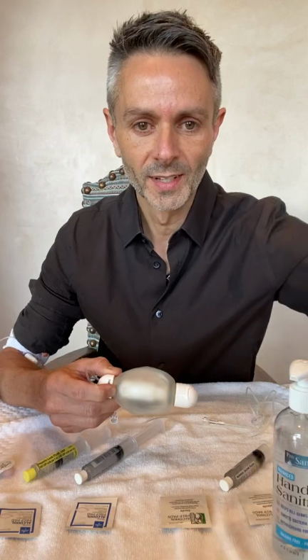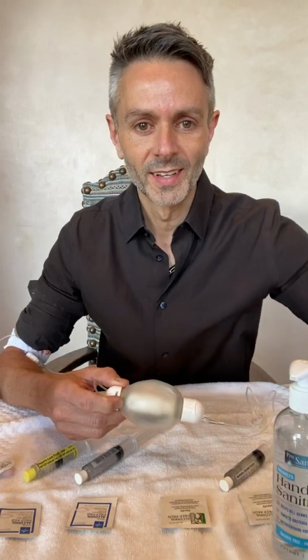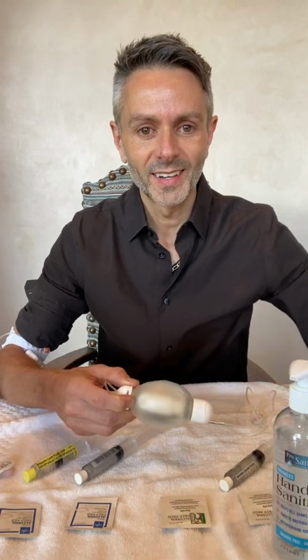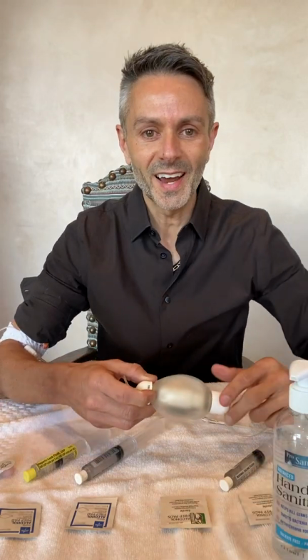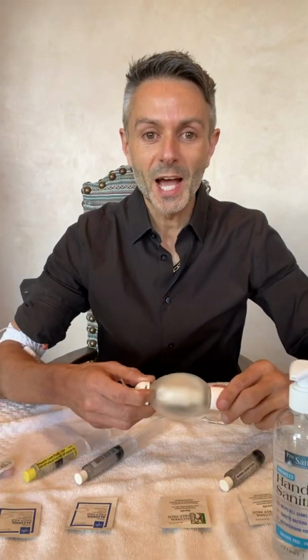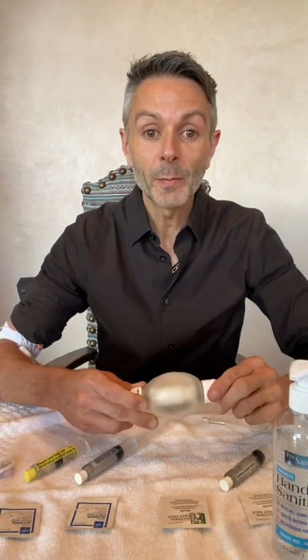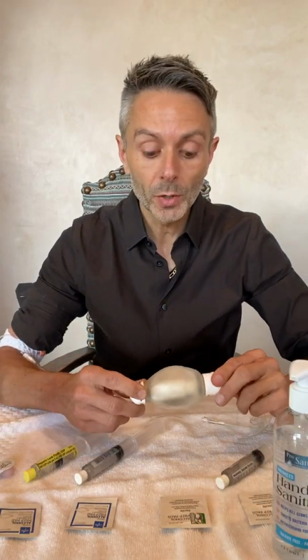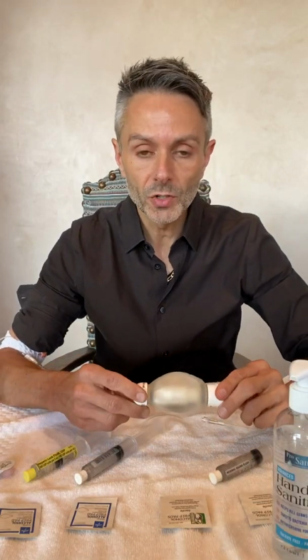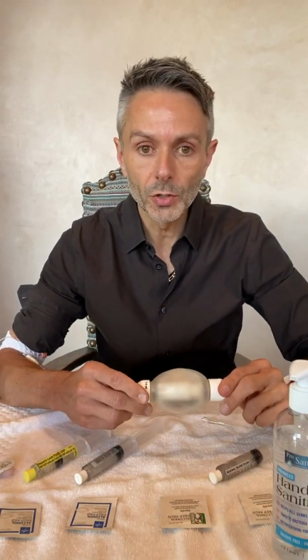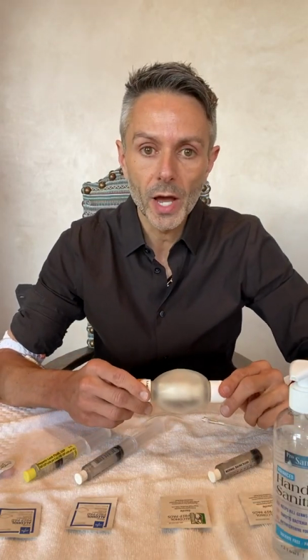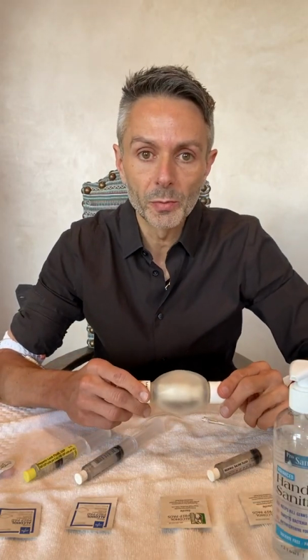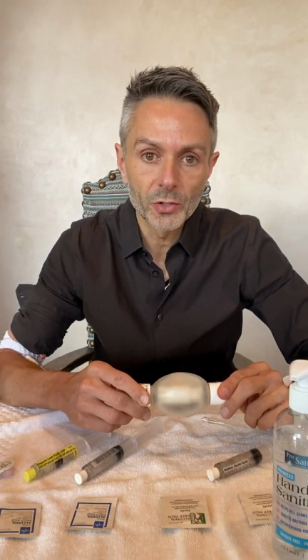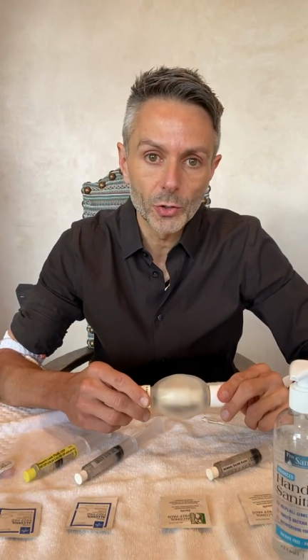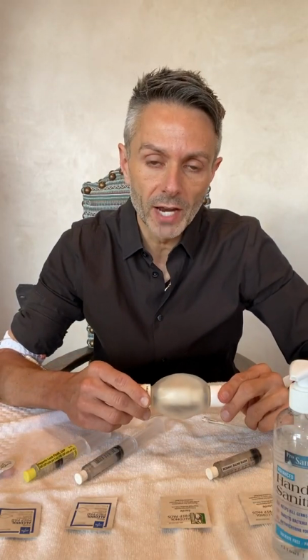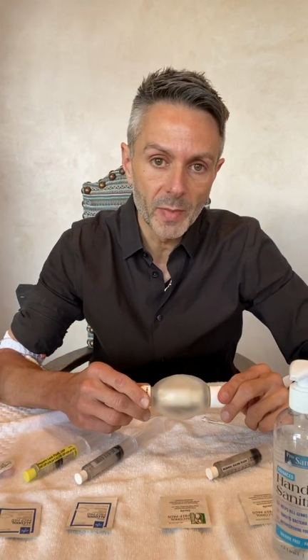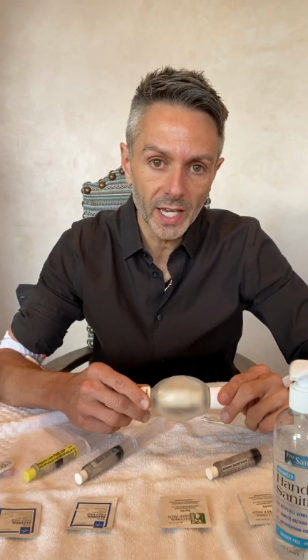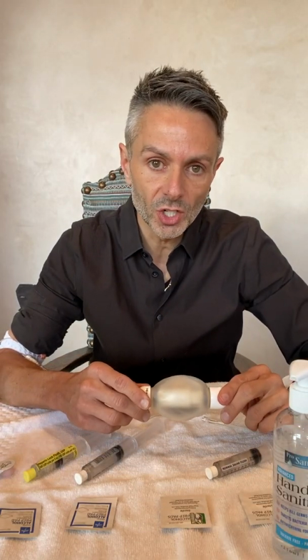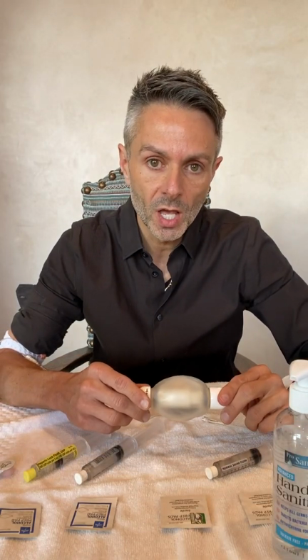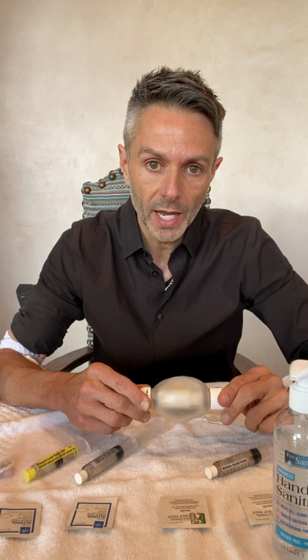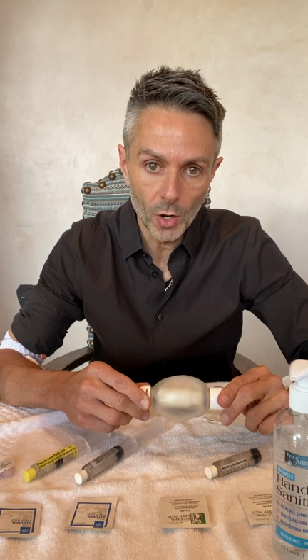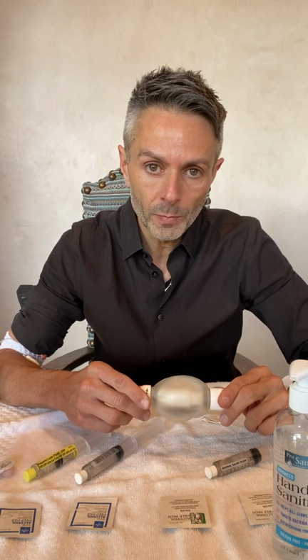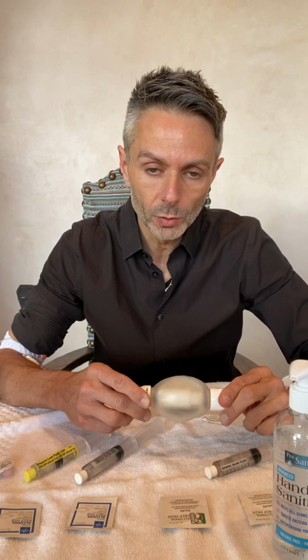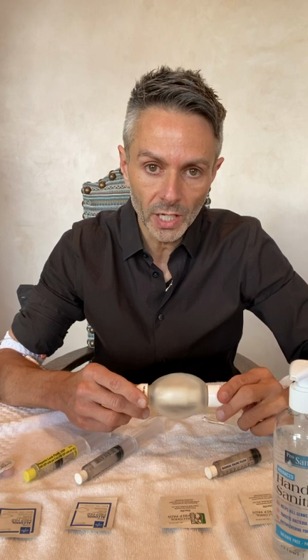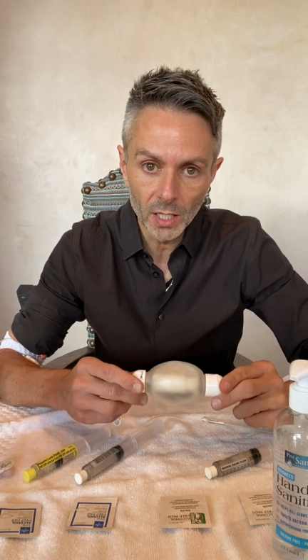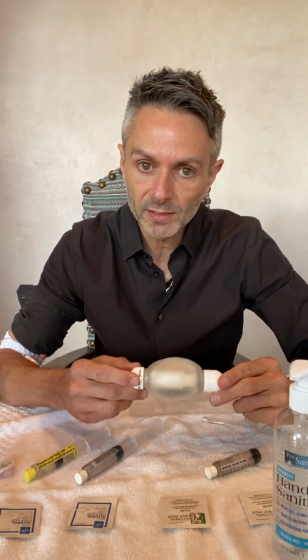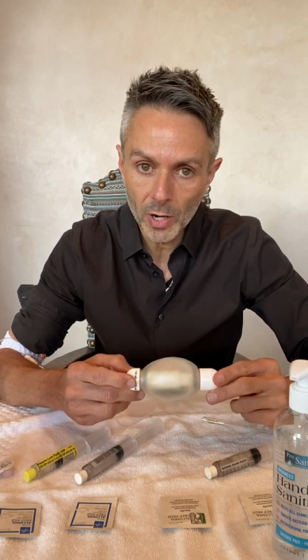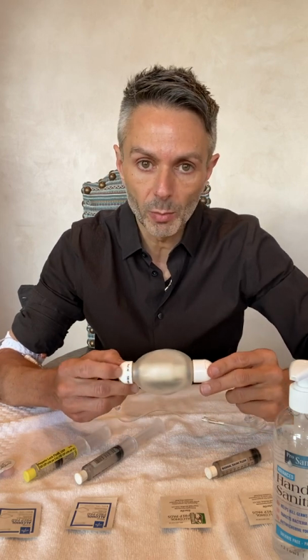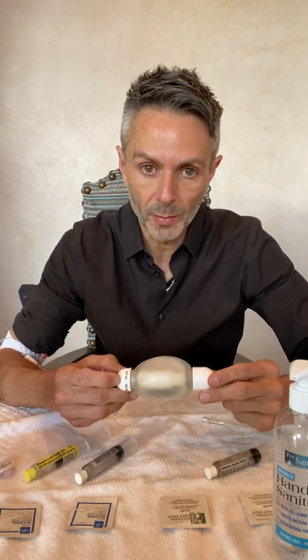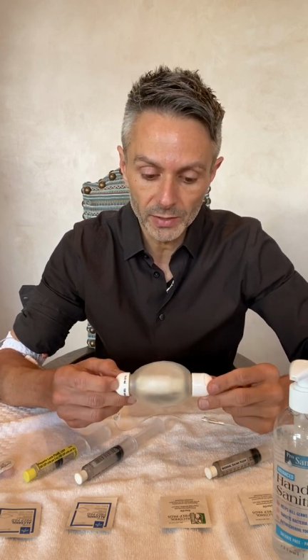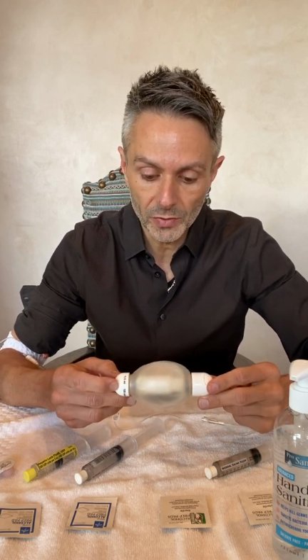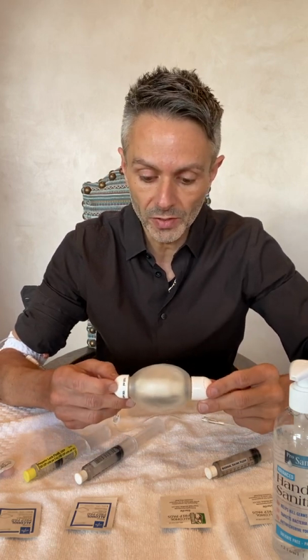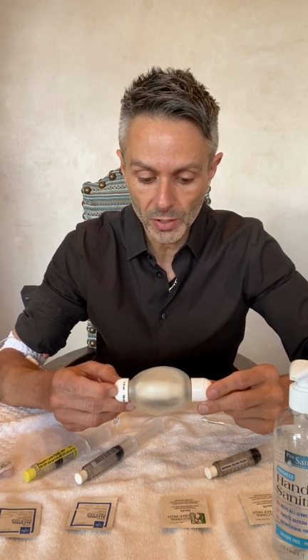Hi, I'm going to show you how to administer your IV medication at home using an elastomeric pump. That's what this is here.